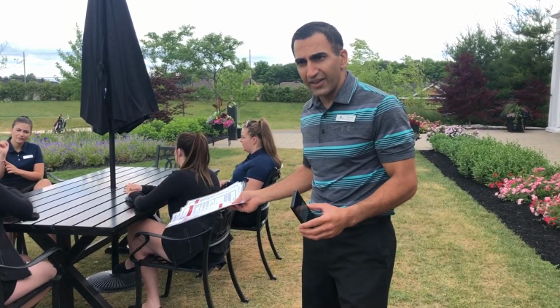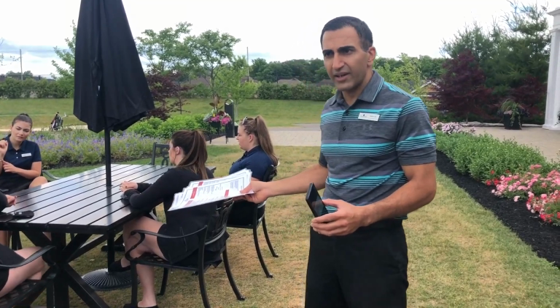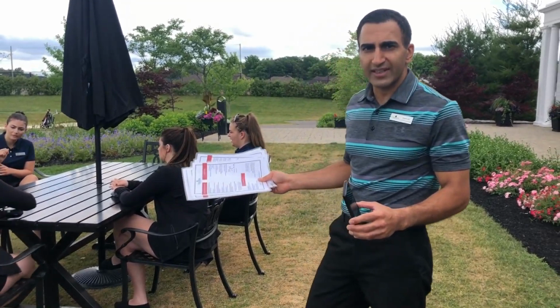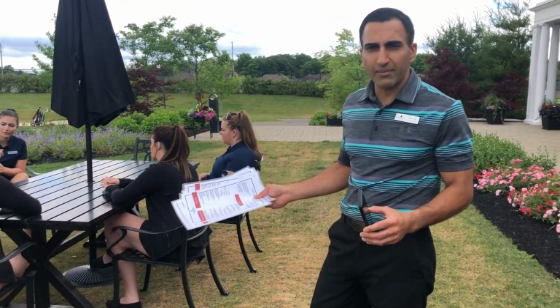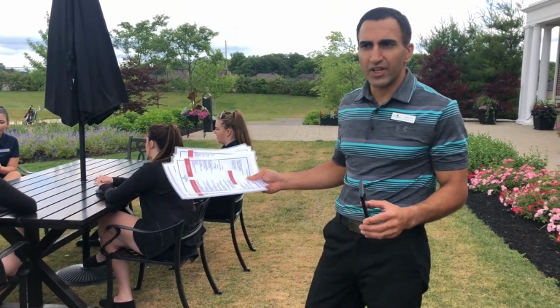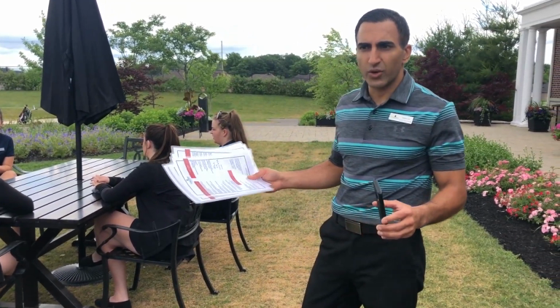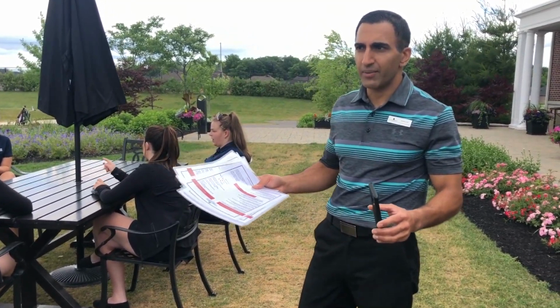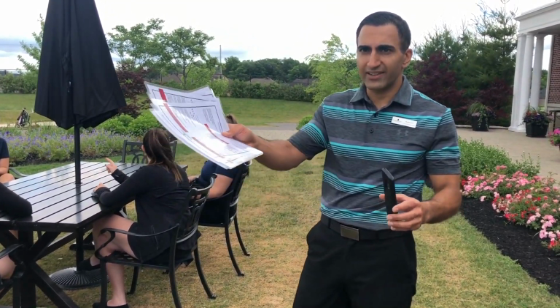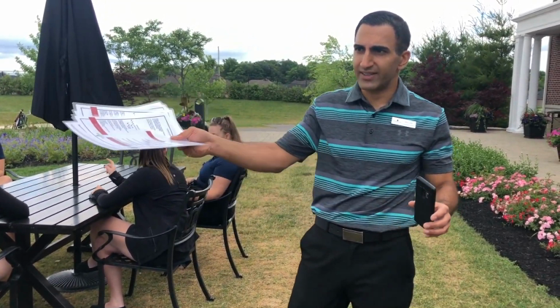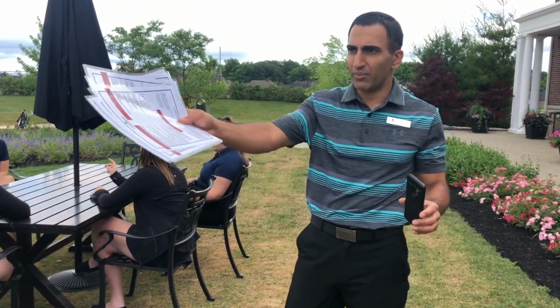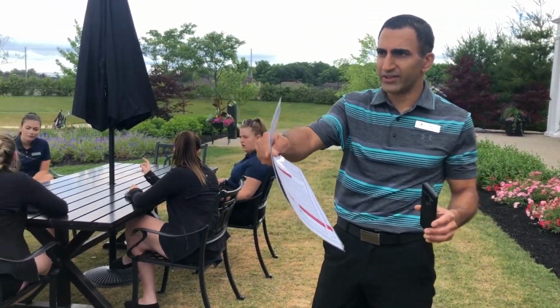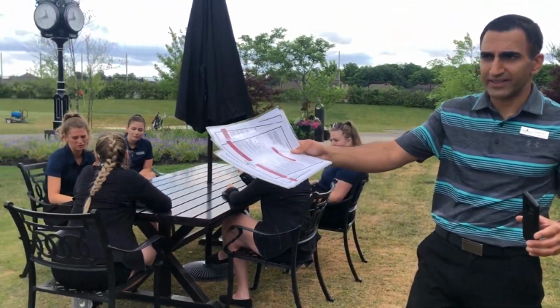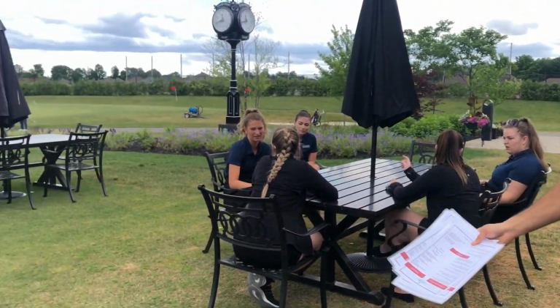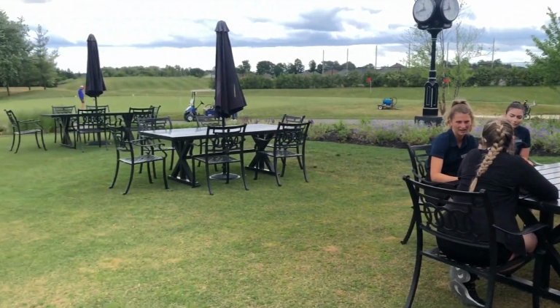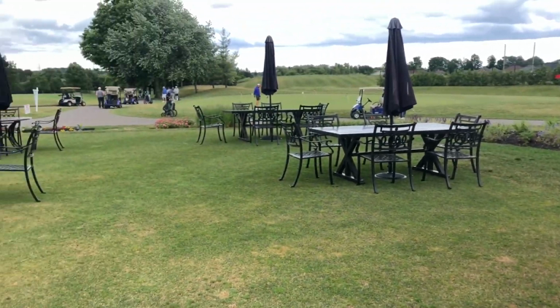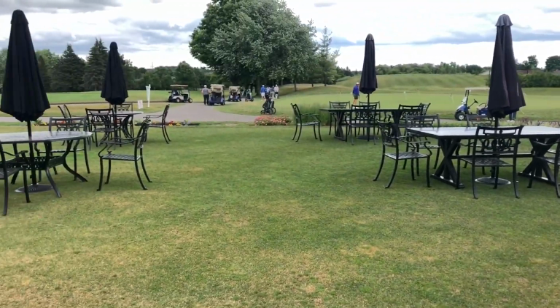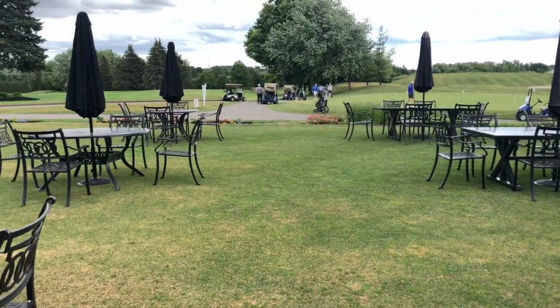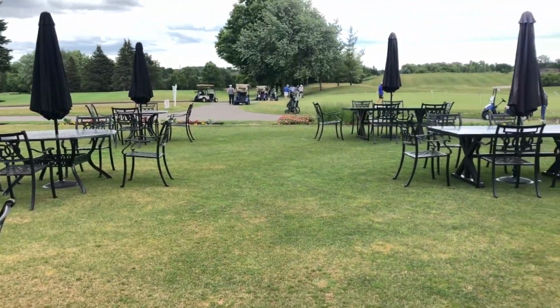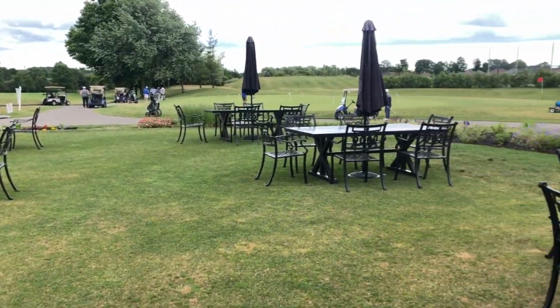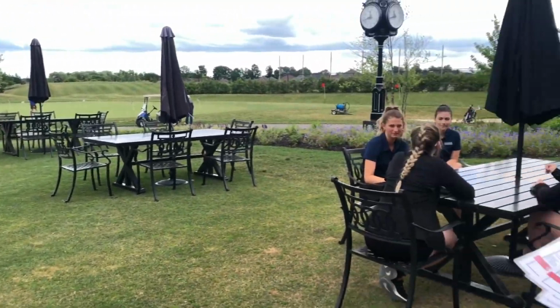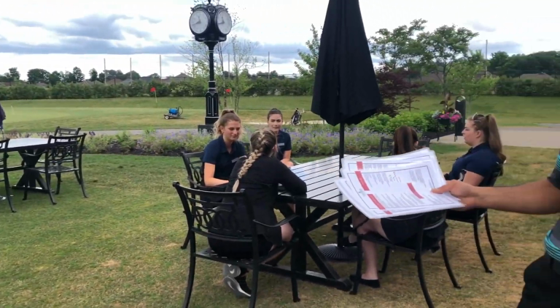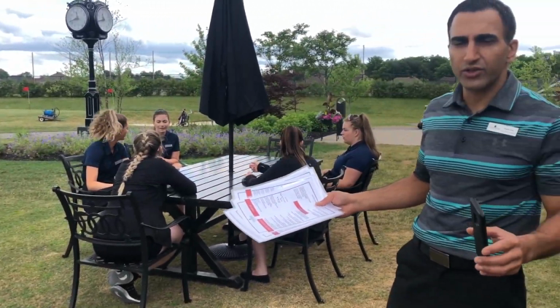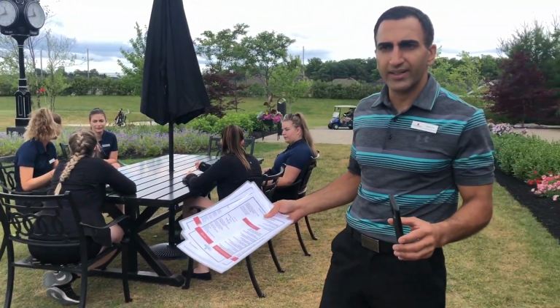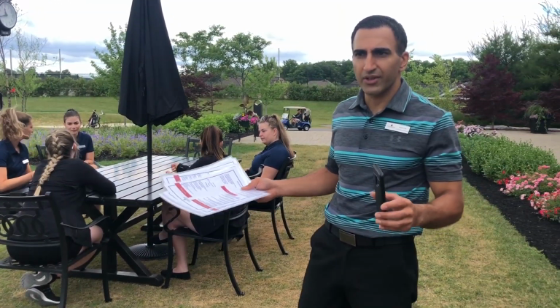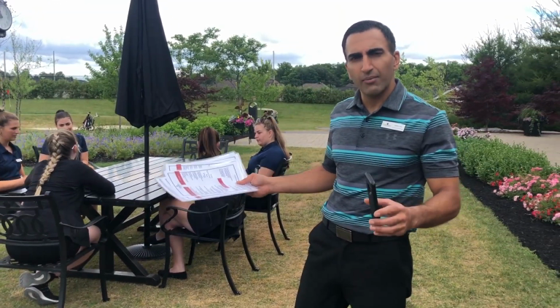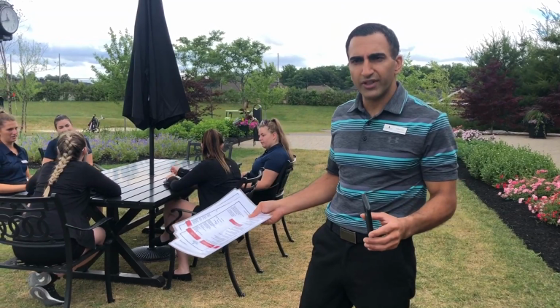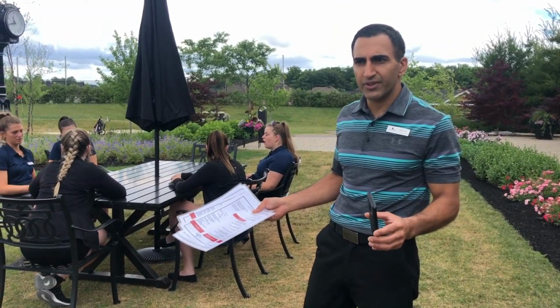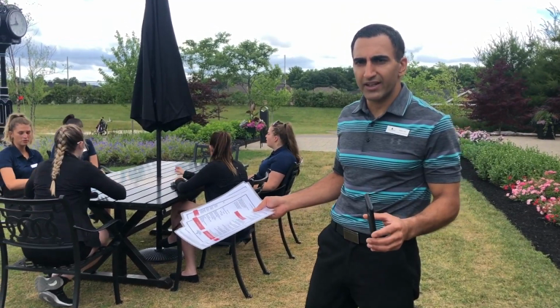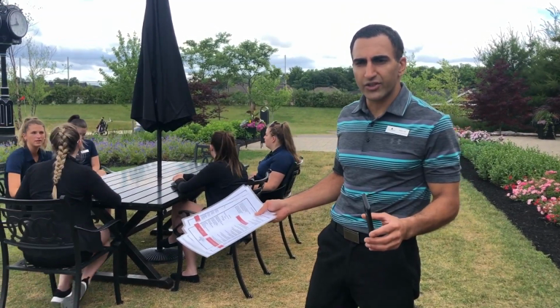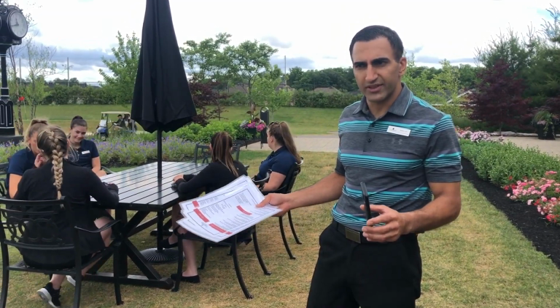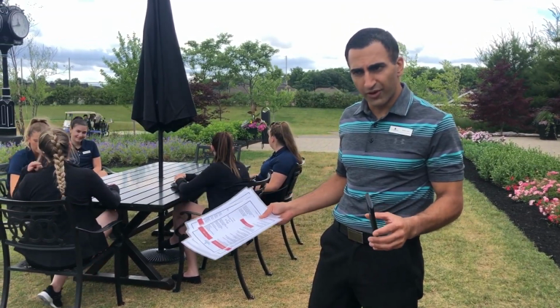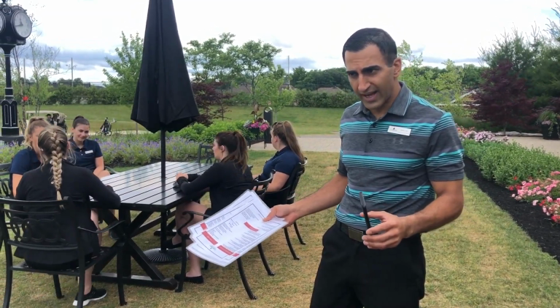We're just asking members not to join tables. As you can see, the whole patio is spaced out the way we need it to be as per Toronto Public Health. So please don't join any tables or move your tables to make large groups.